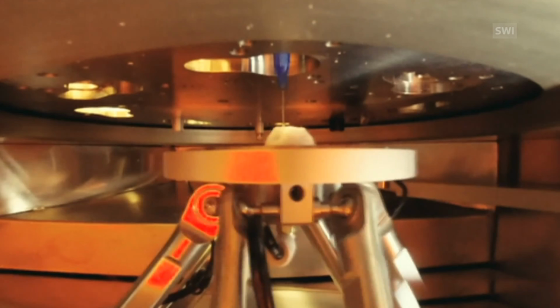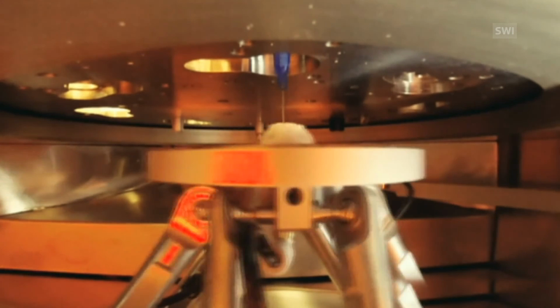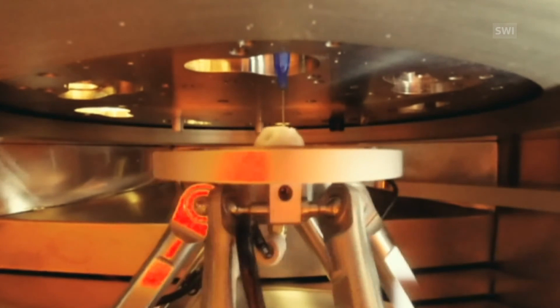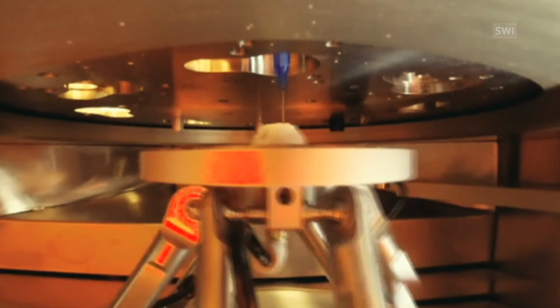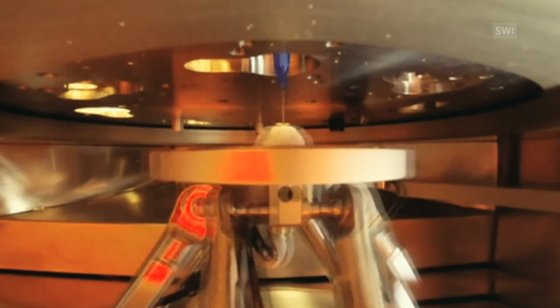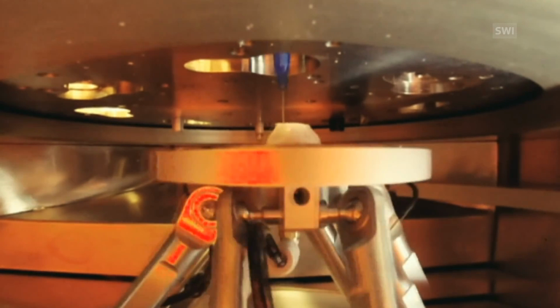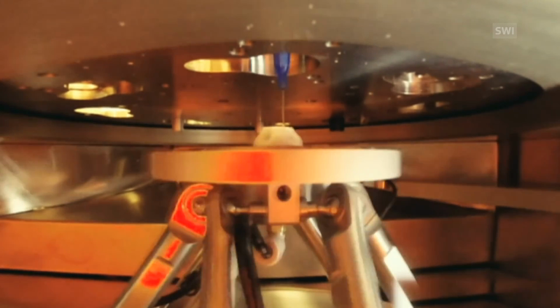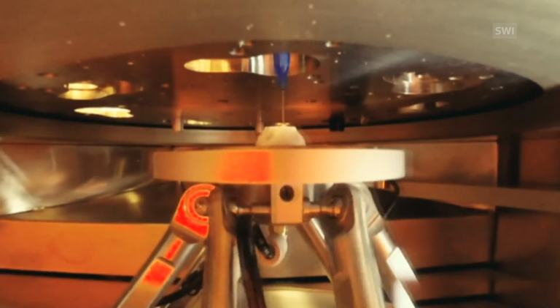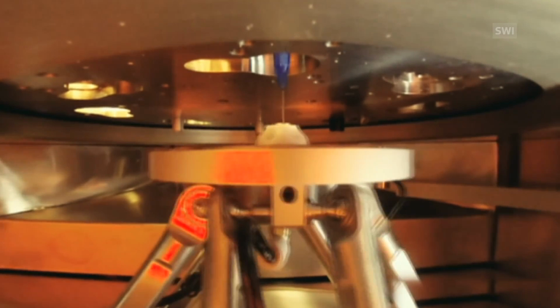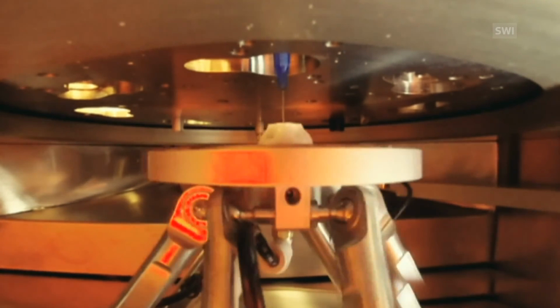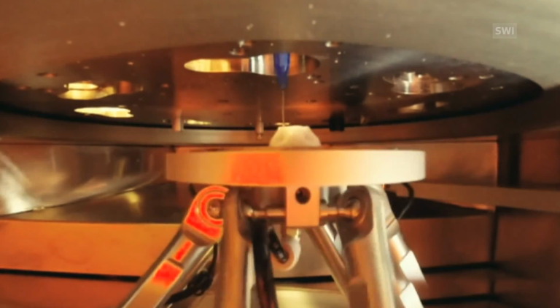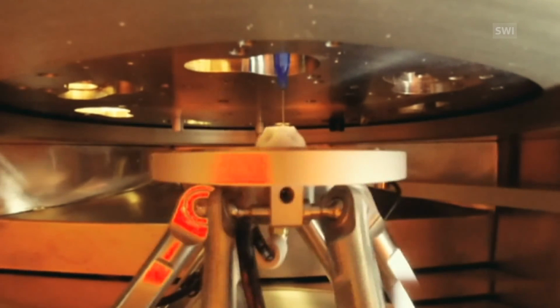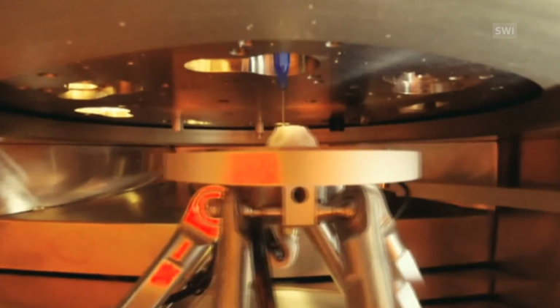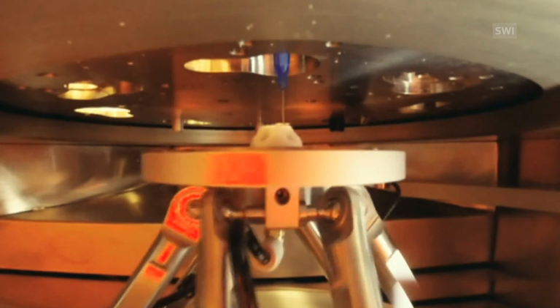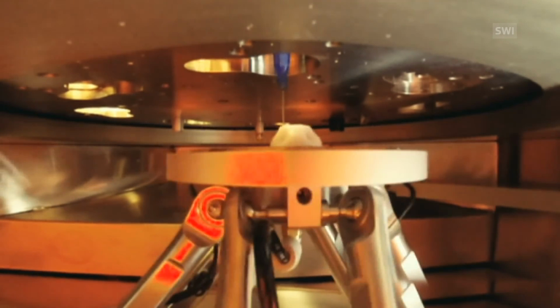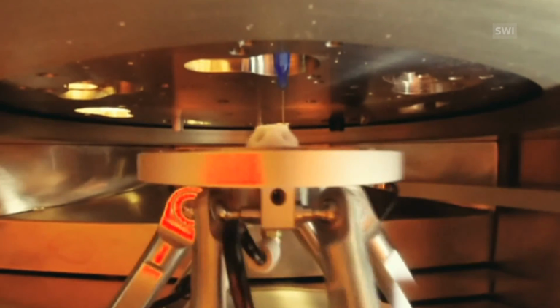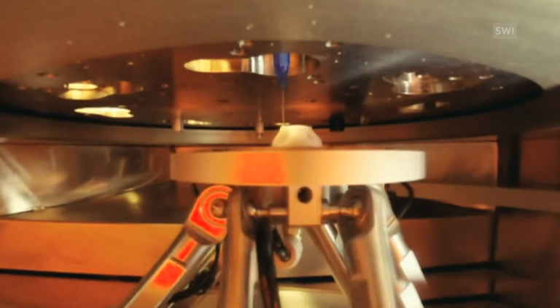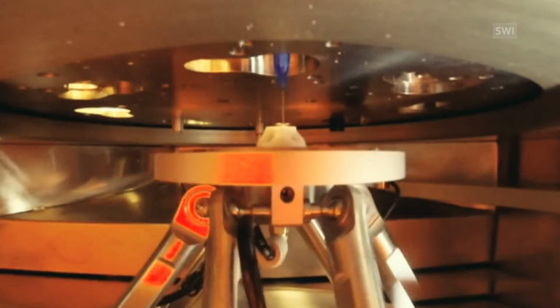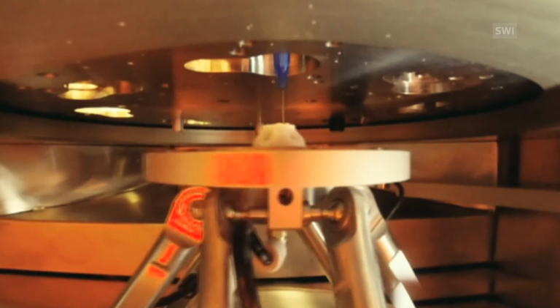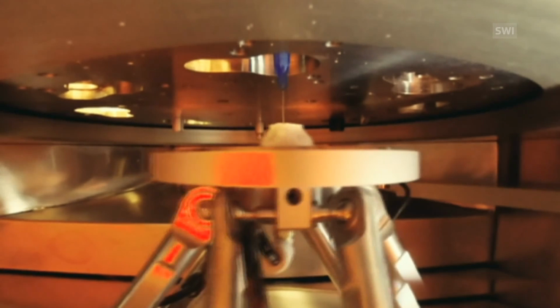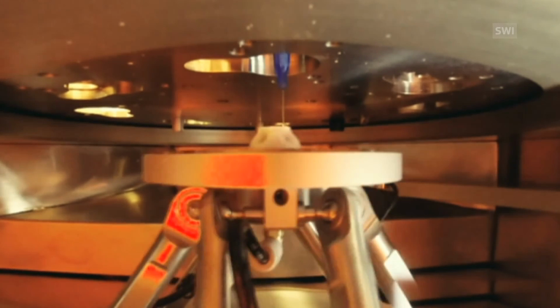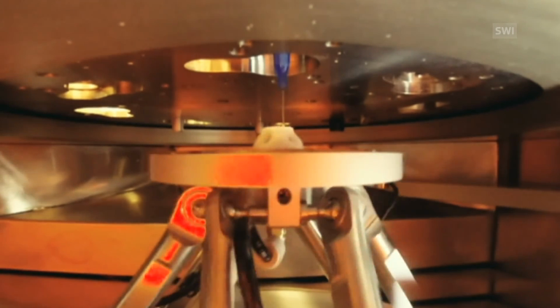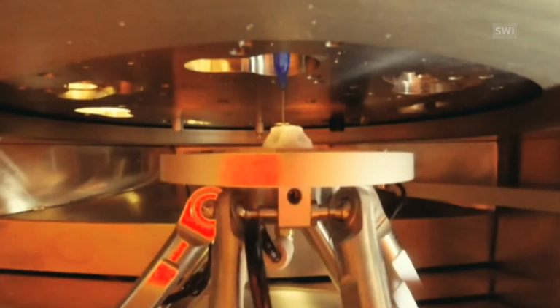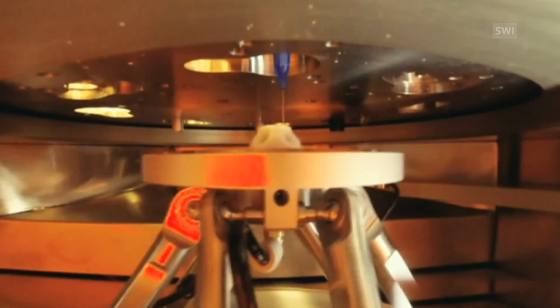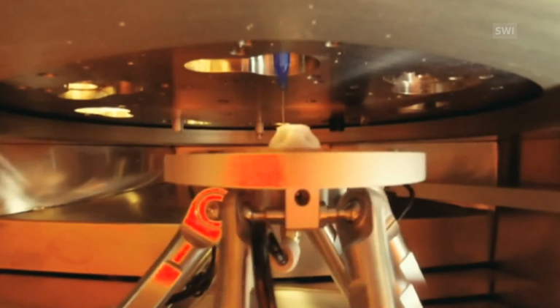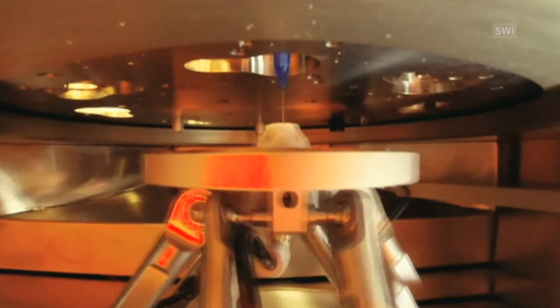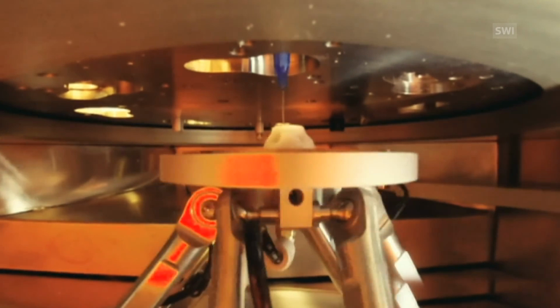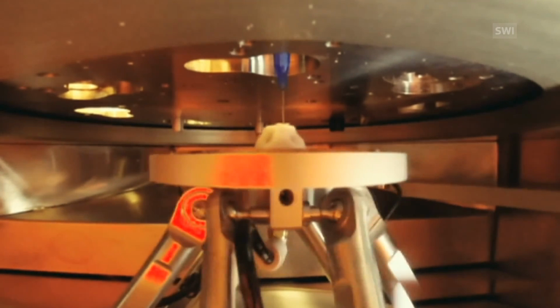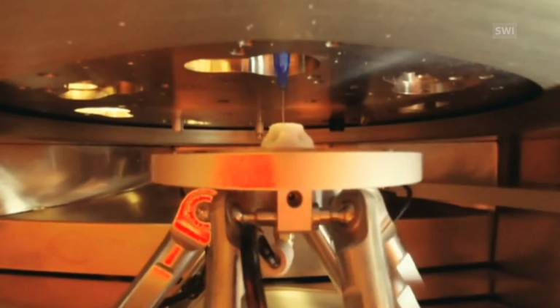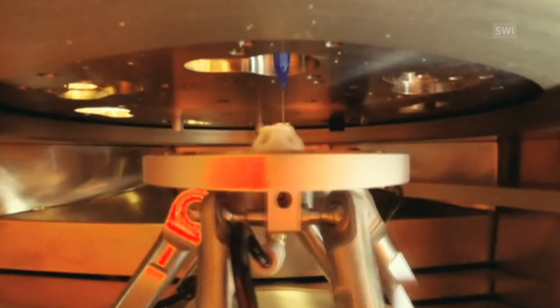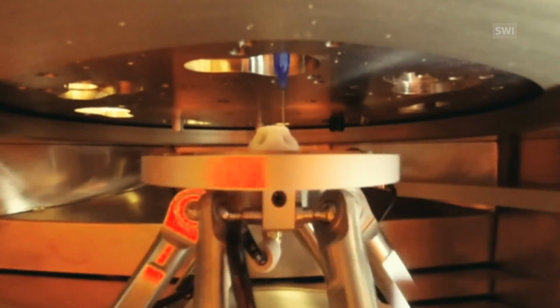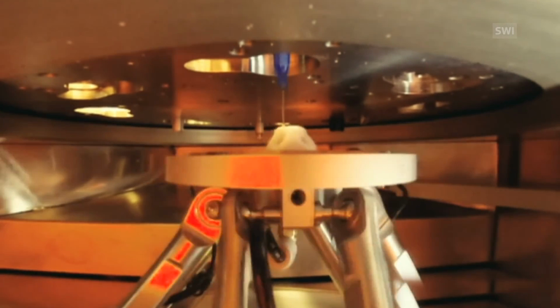What is being created here isn't a sculpture — it's a body part. More specifically, a nose is being produced through a process known as bioprinting.